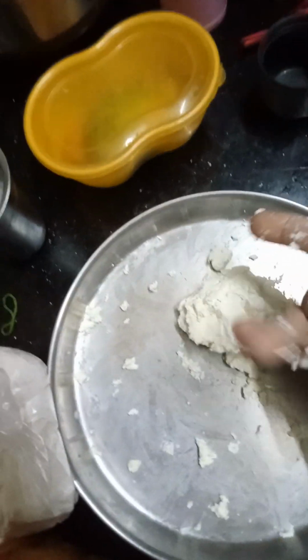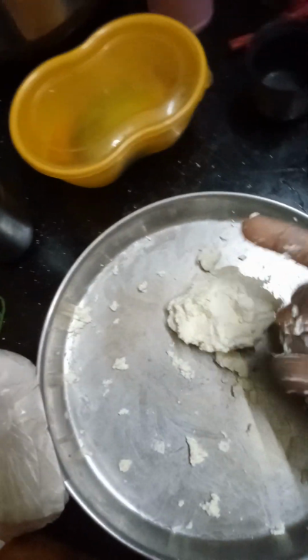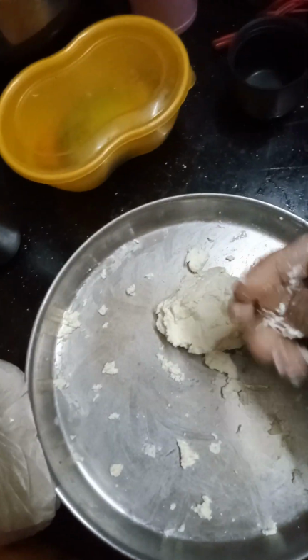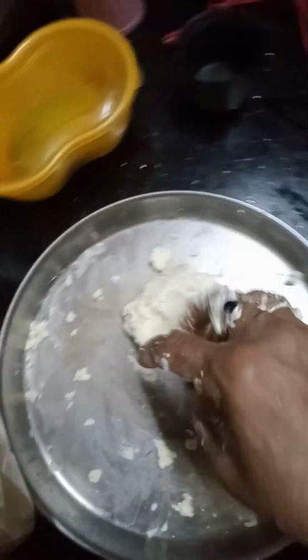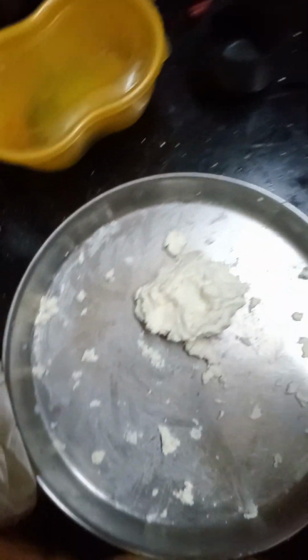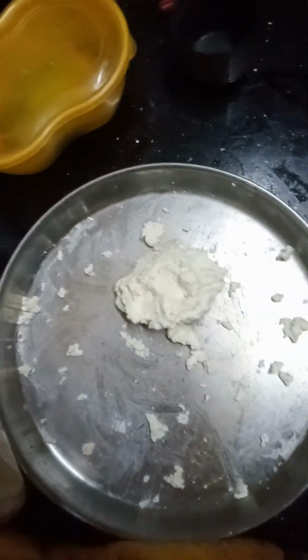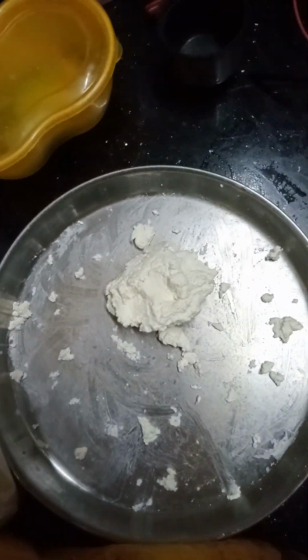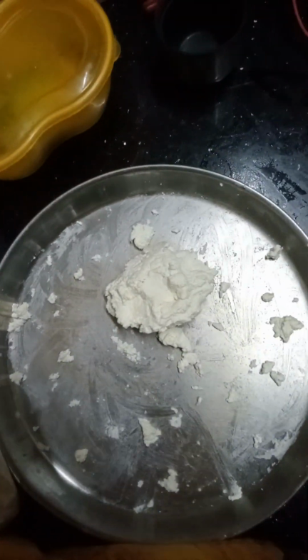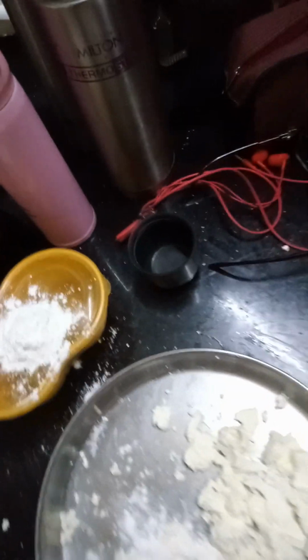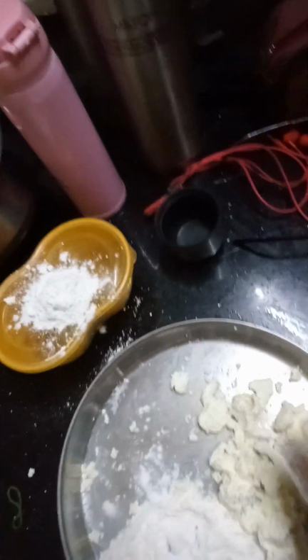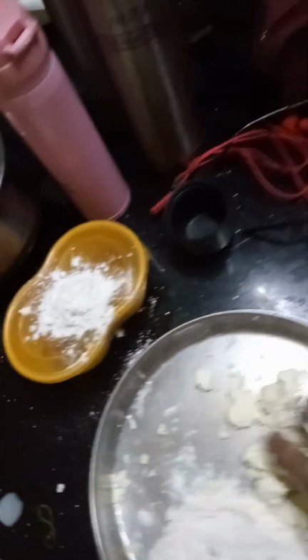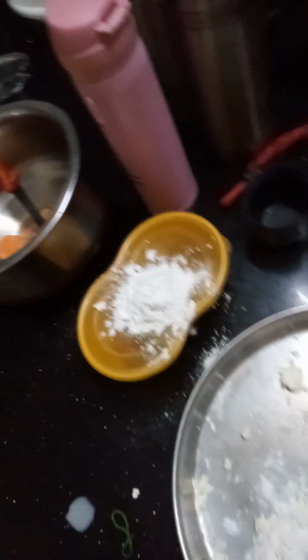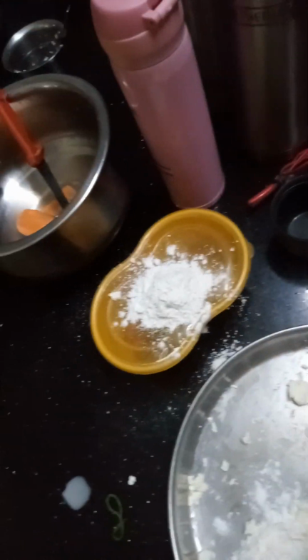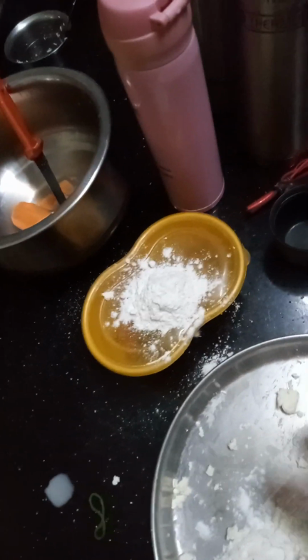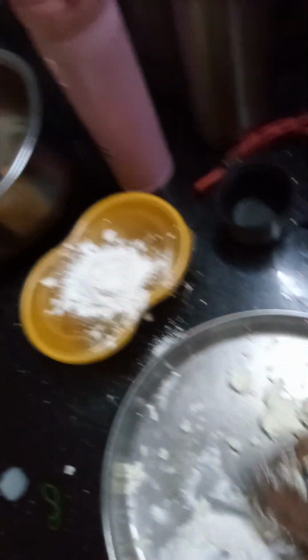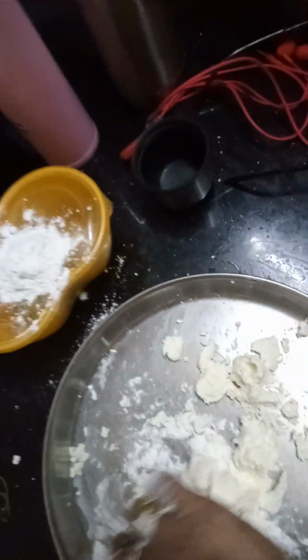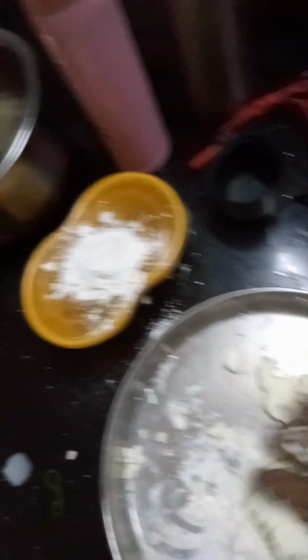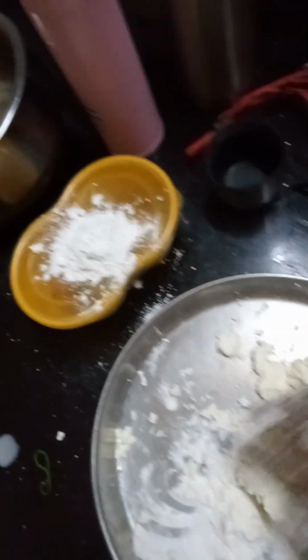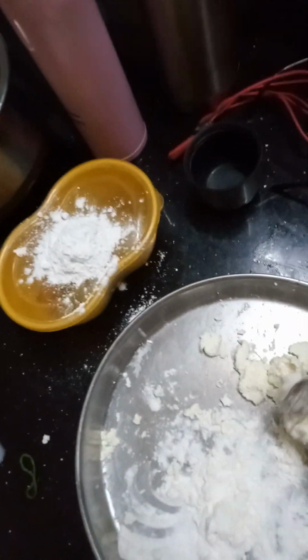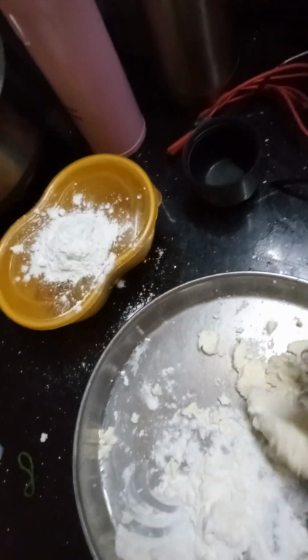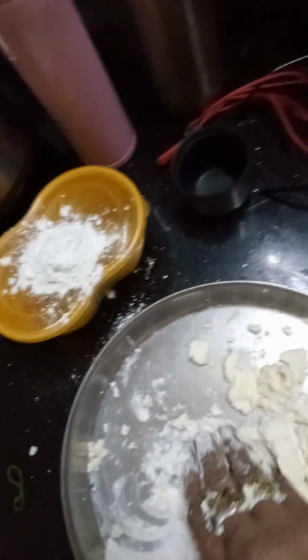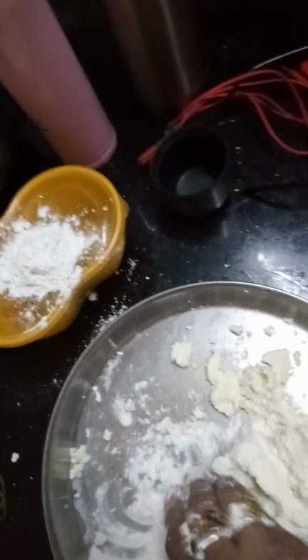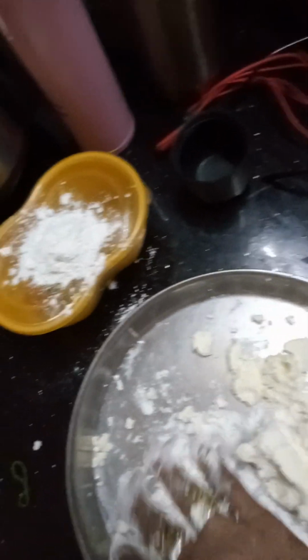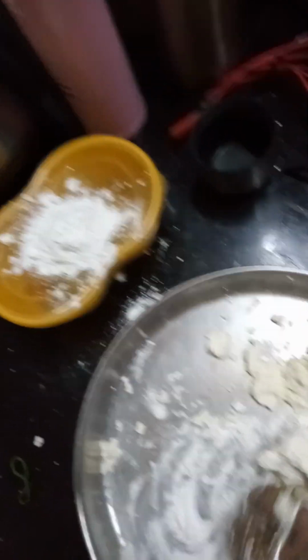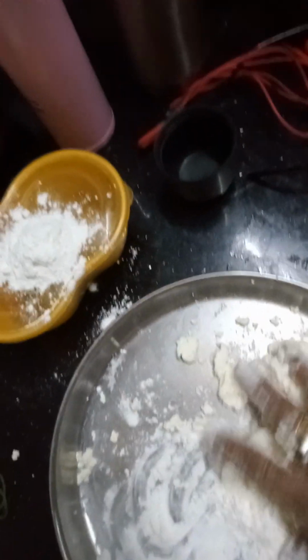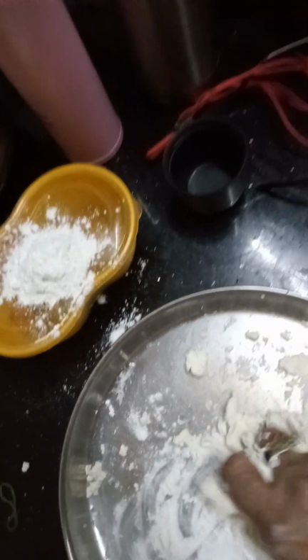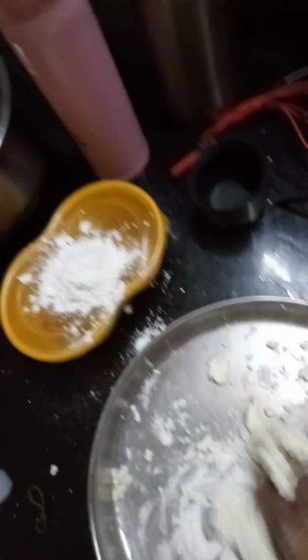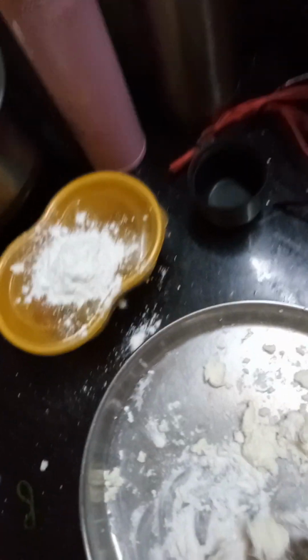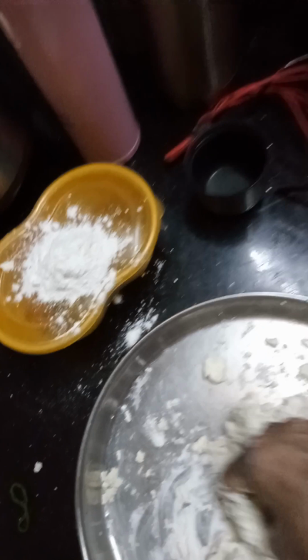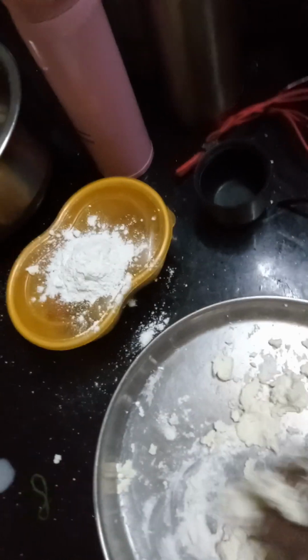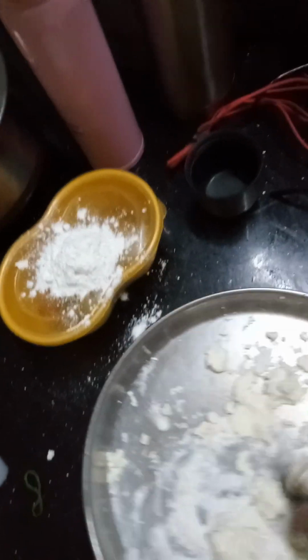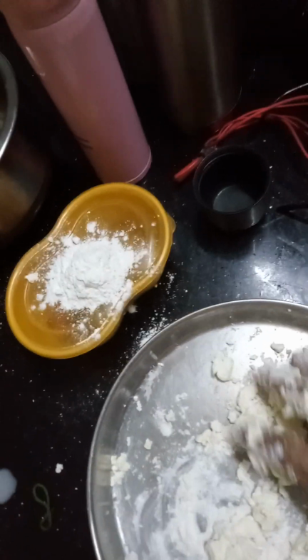Now I'll add Maida. I will add this much Maida — only this much. Half the quantity of Maida we have to add.